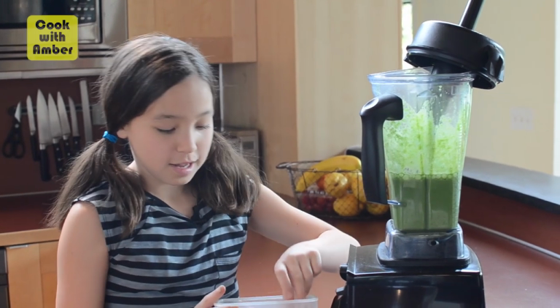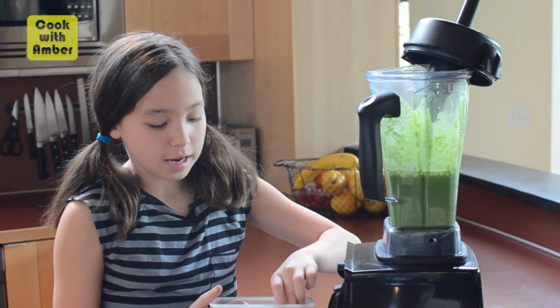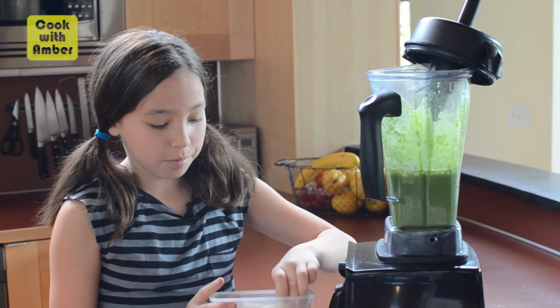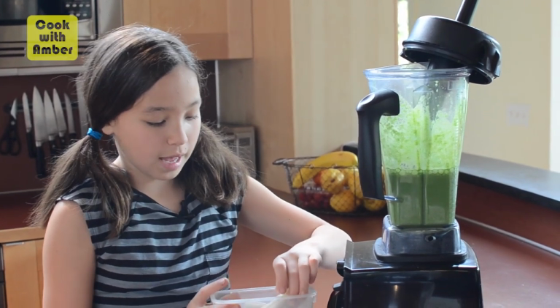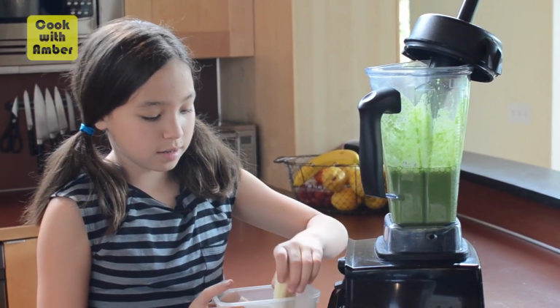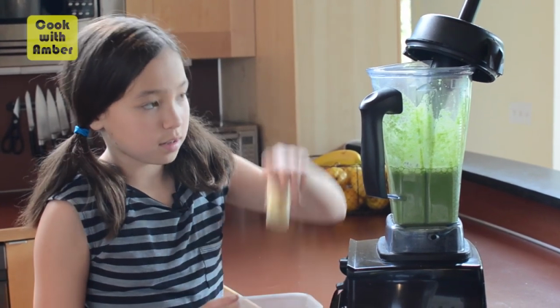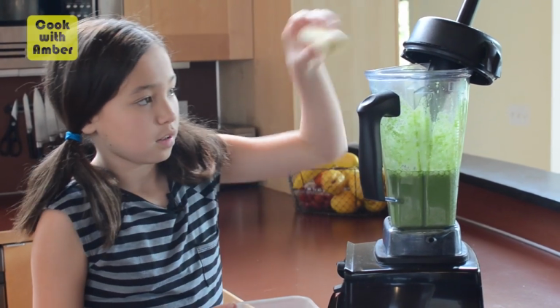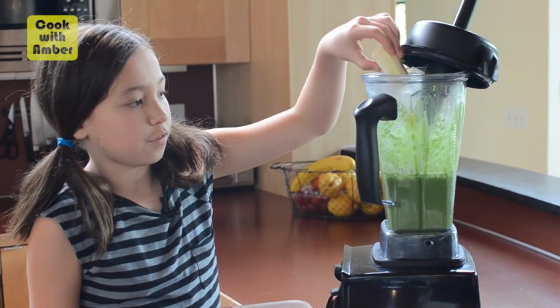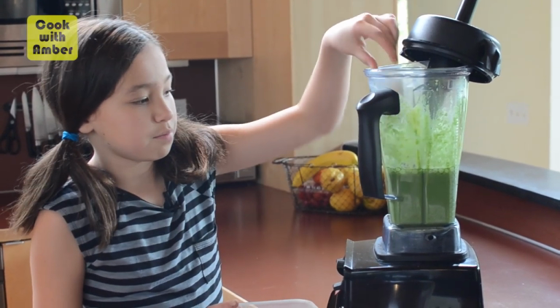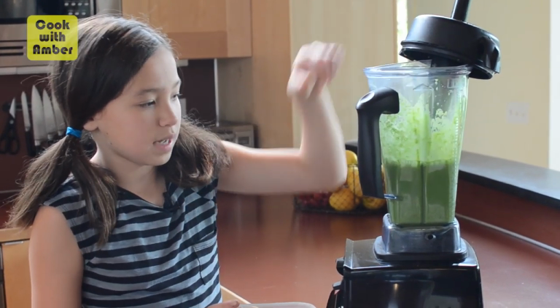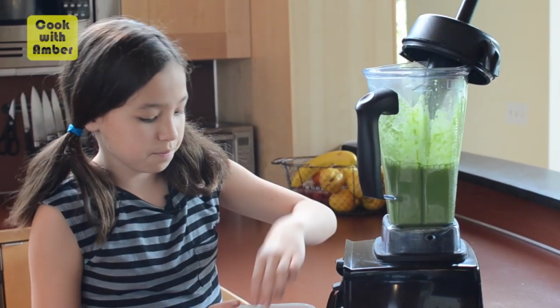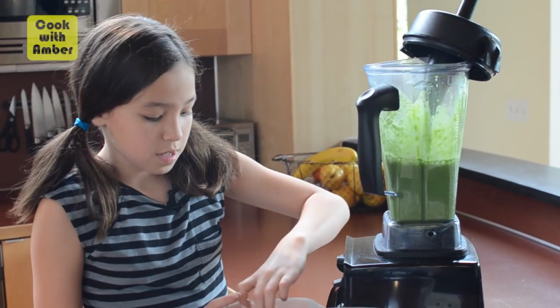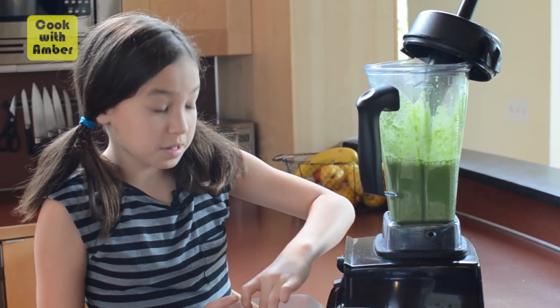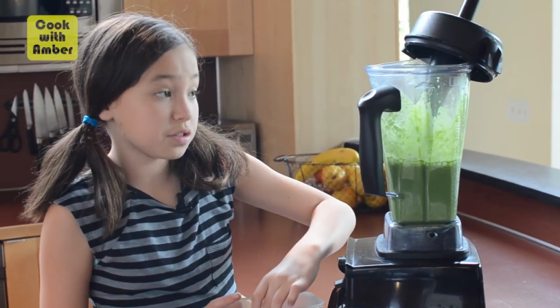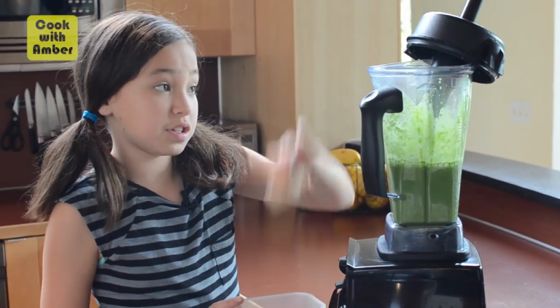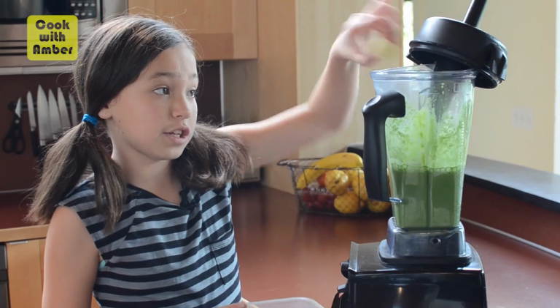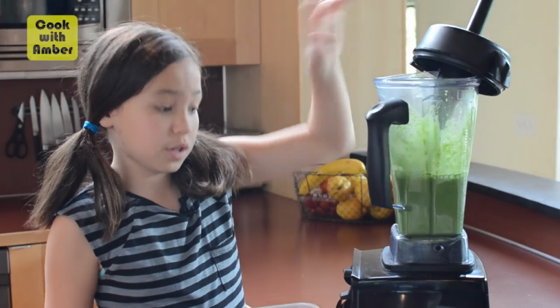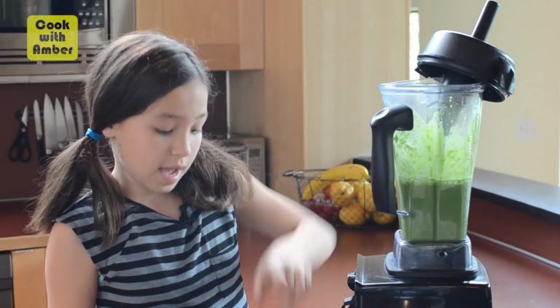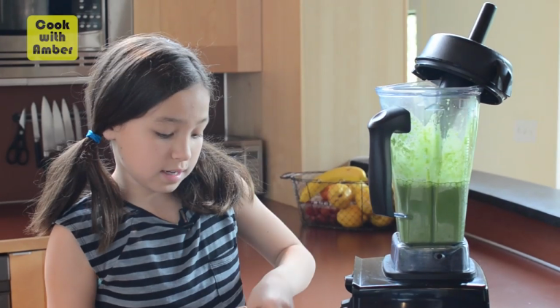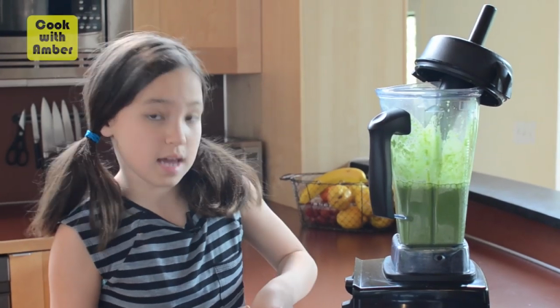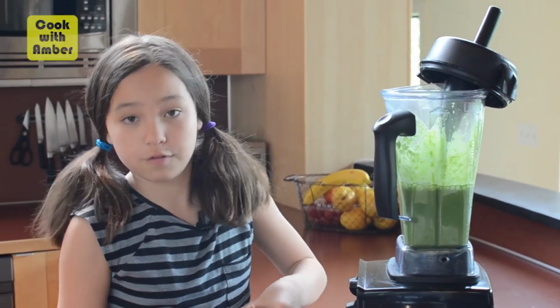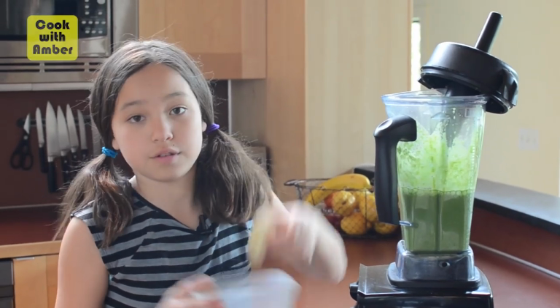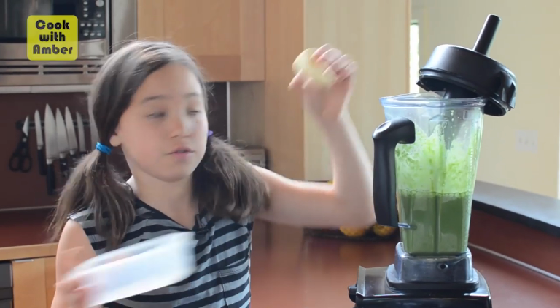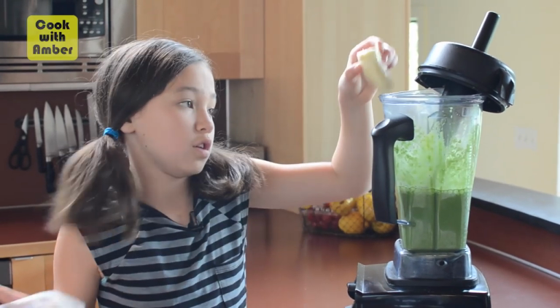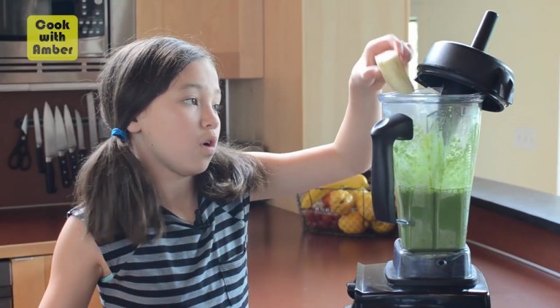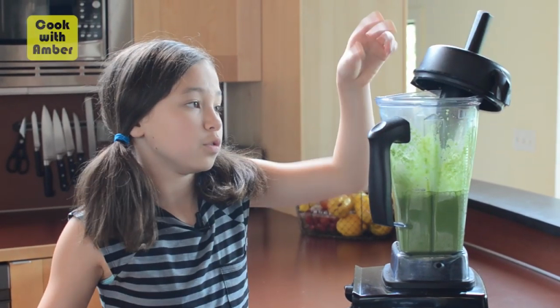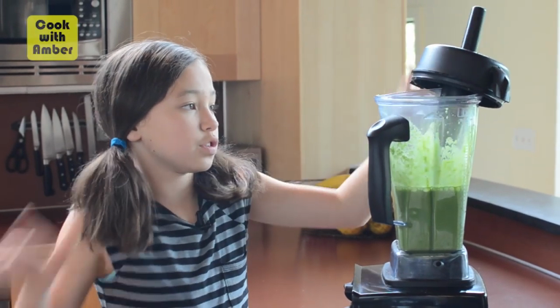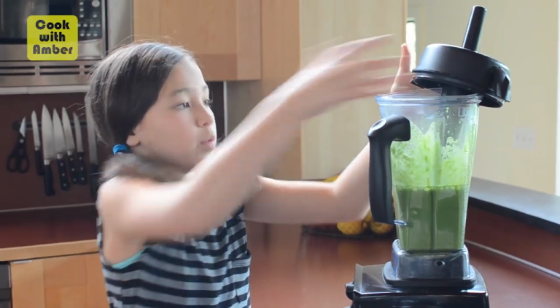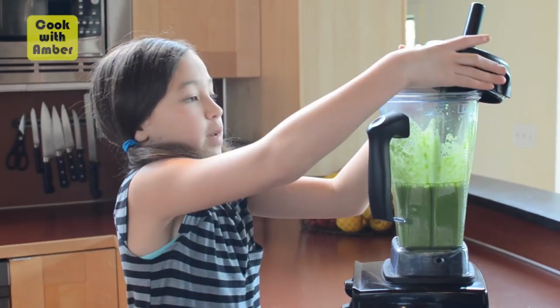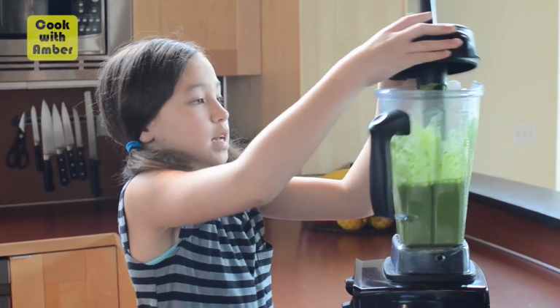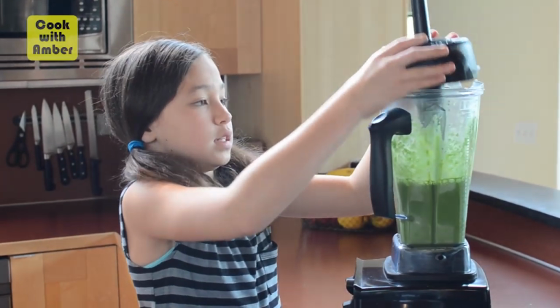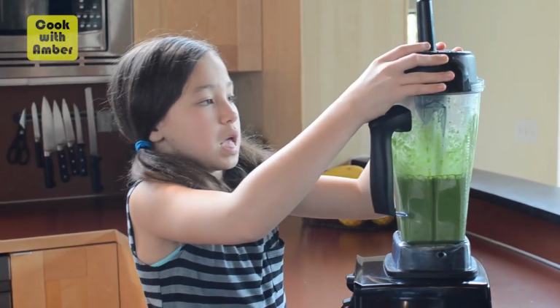And now we're gonna add in a frozen banana. This is the stage where you'd add in any frozen fruit that you want. We're just going with bananas today.